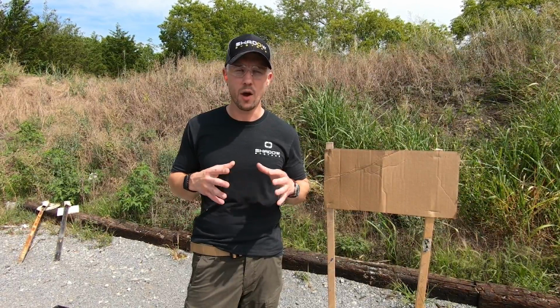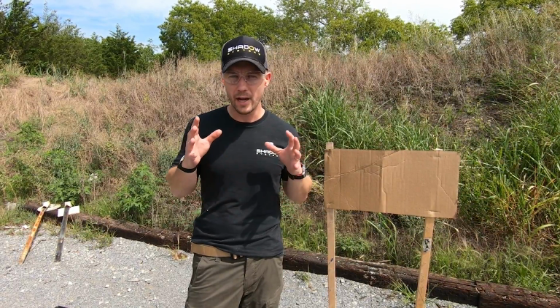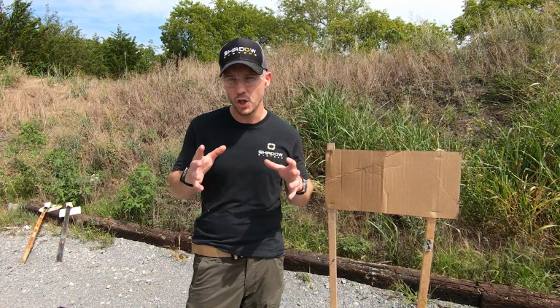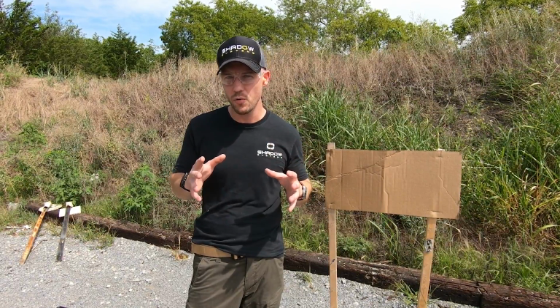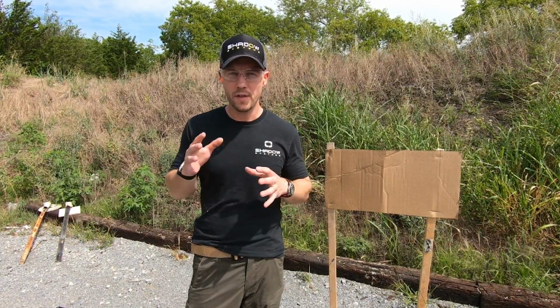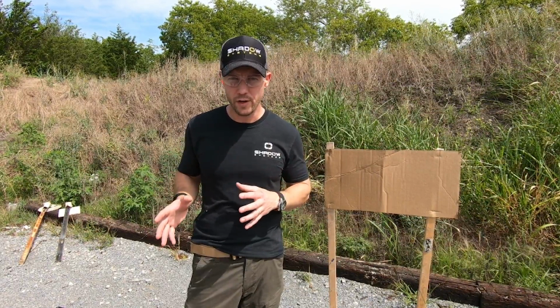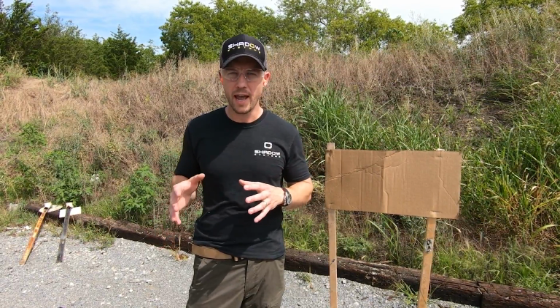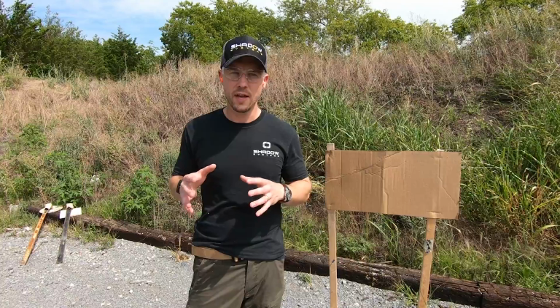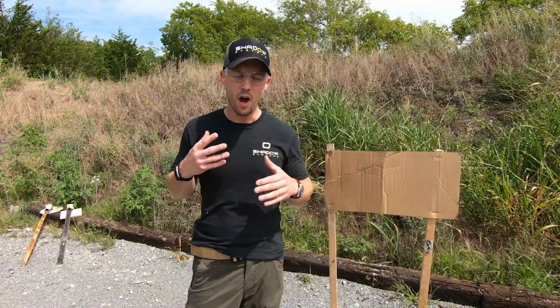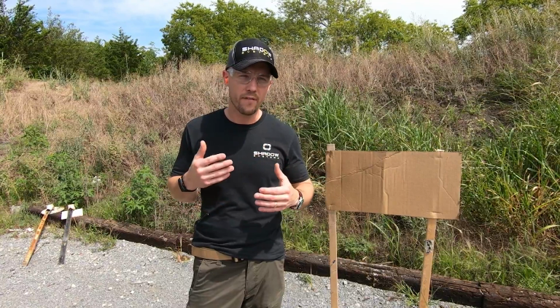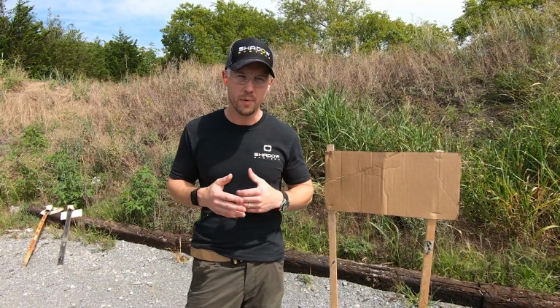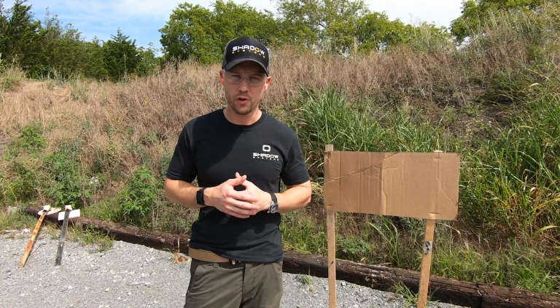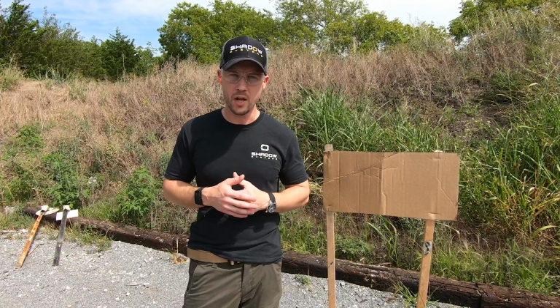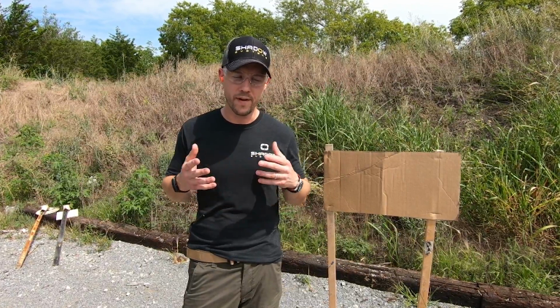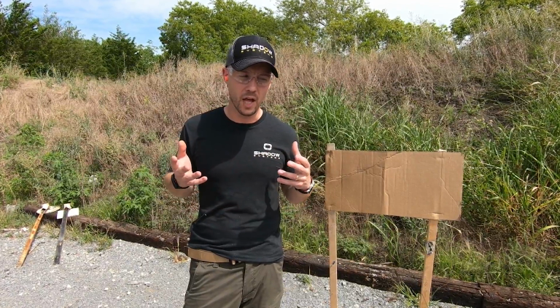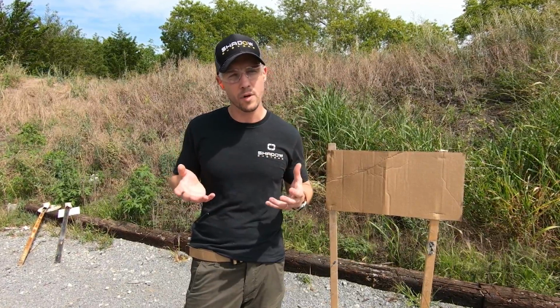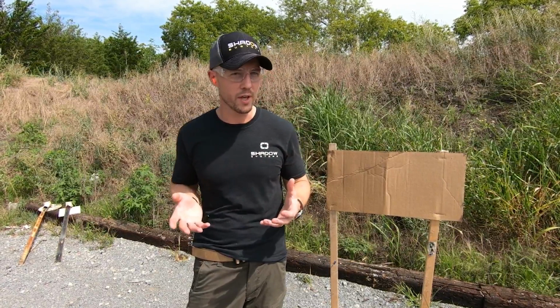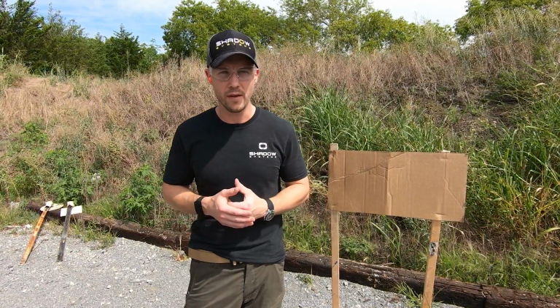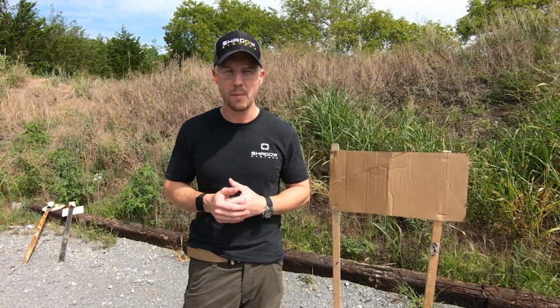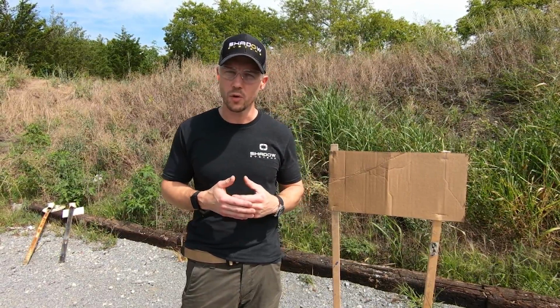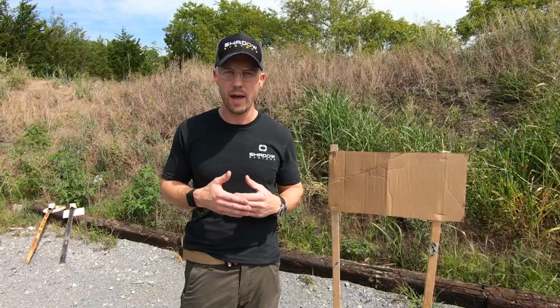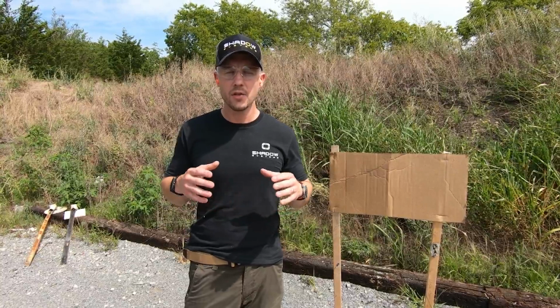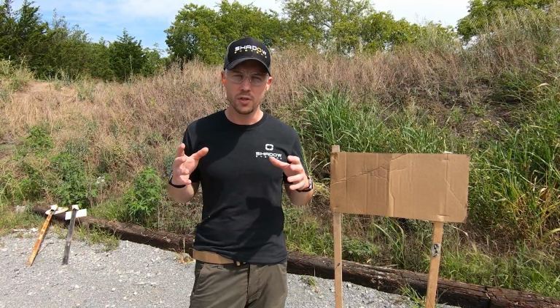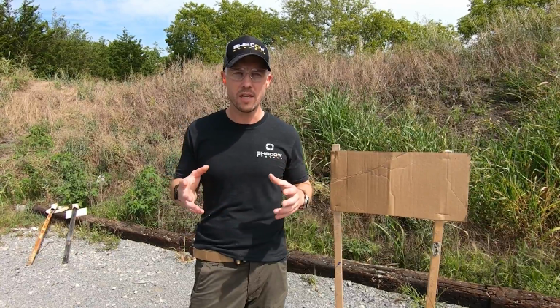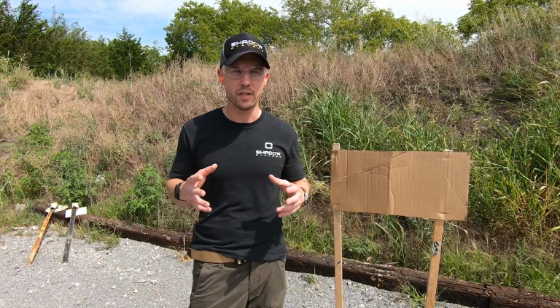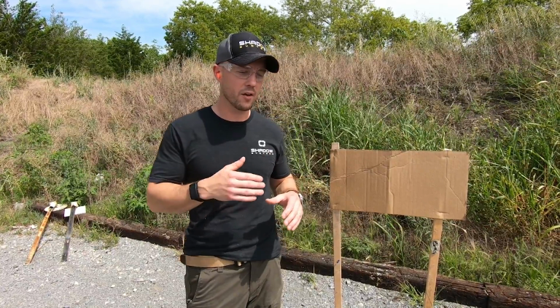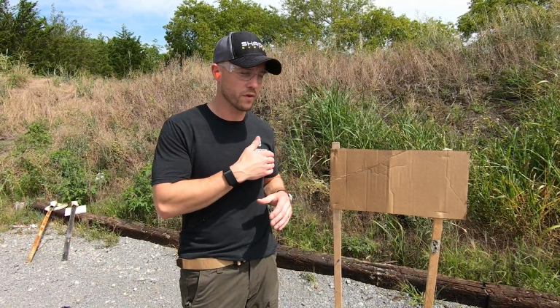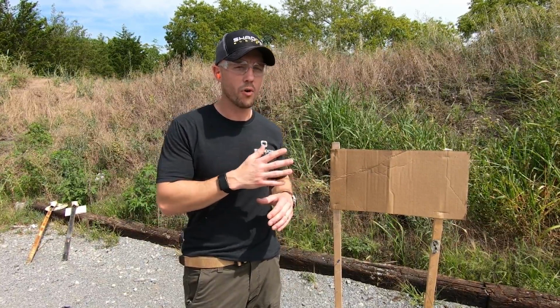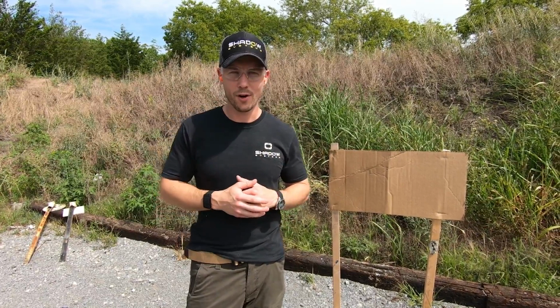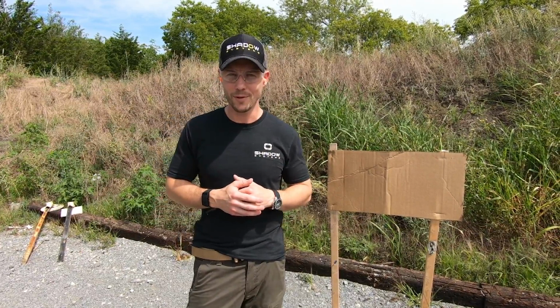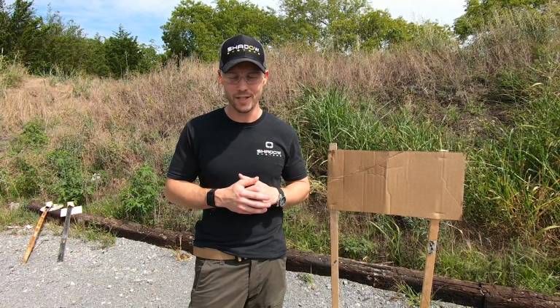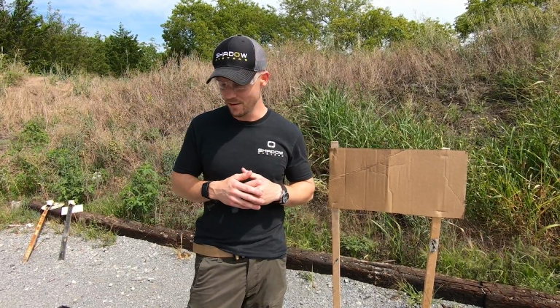I'm going to show you the difference, and that not all FMJ bullets are created equal. In fact, a lot of them I wouldn't even really call FMJ, but they're sold that way. I want you to see the difference, and then I'll show you on a target what the difference is.